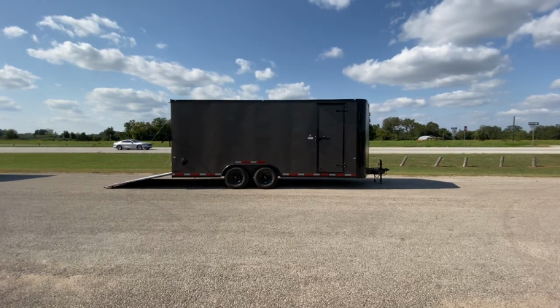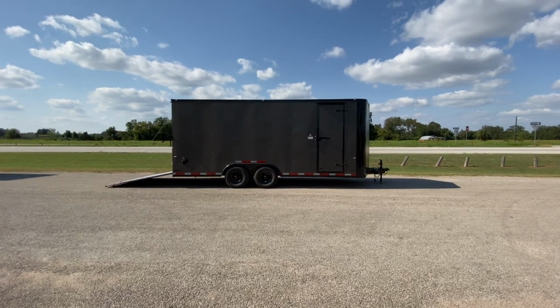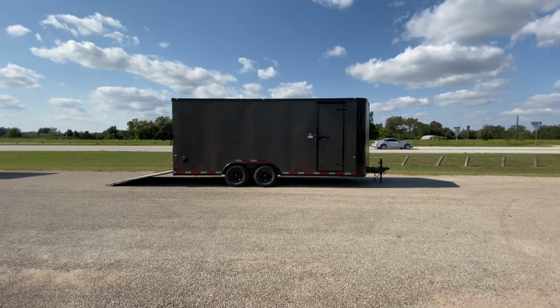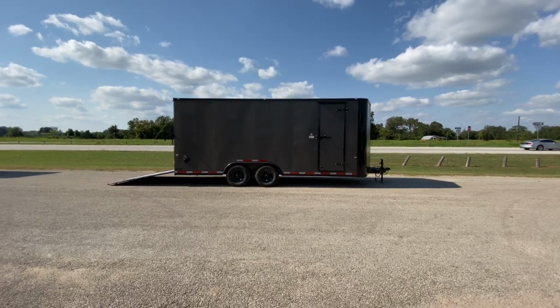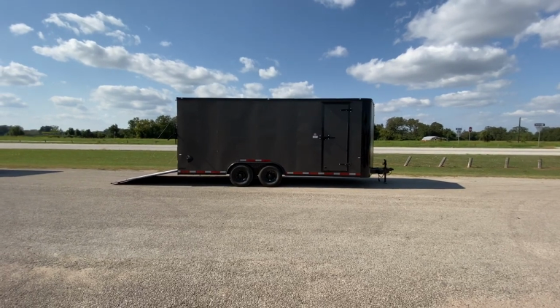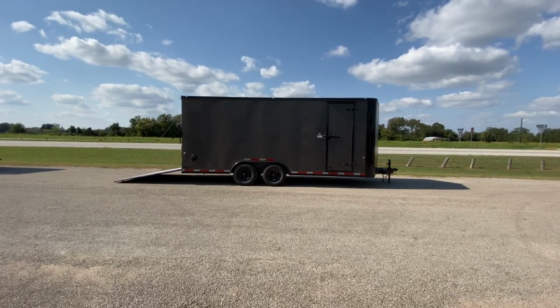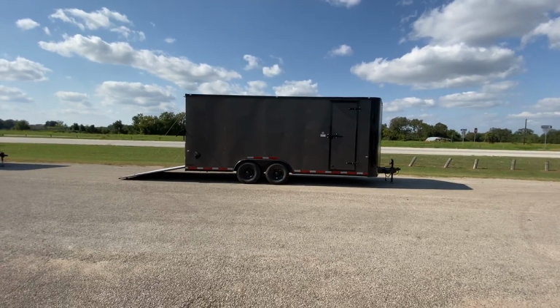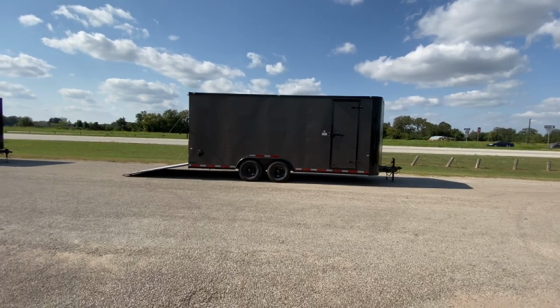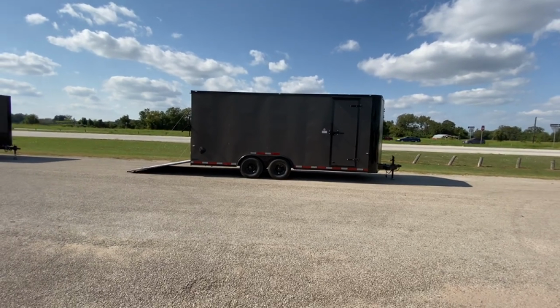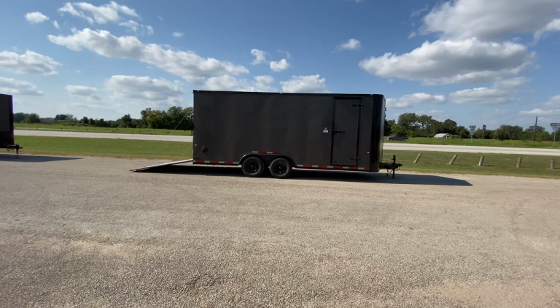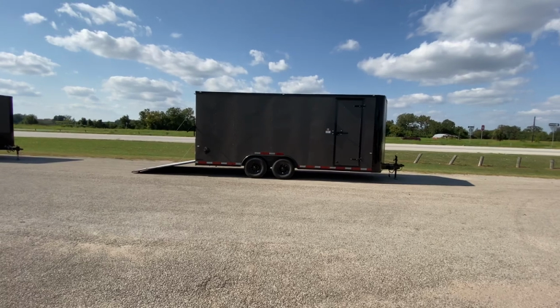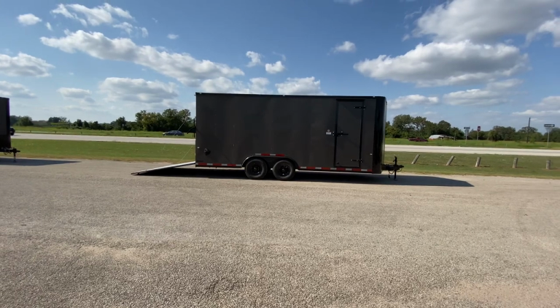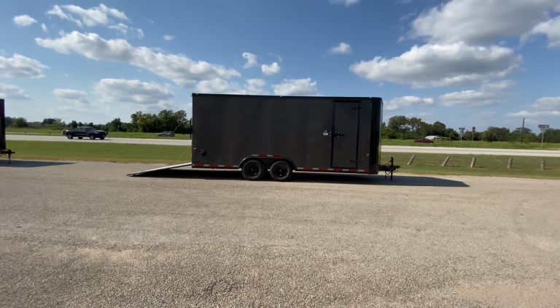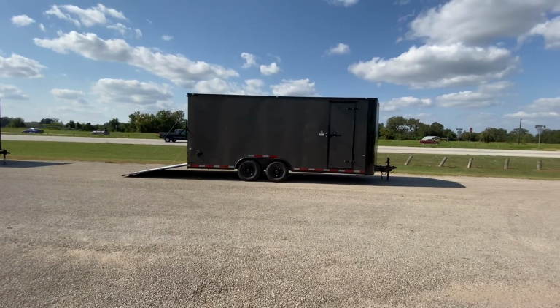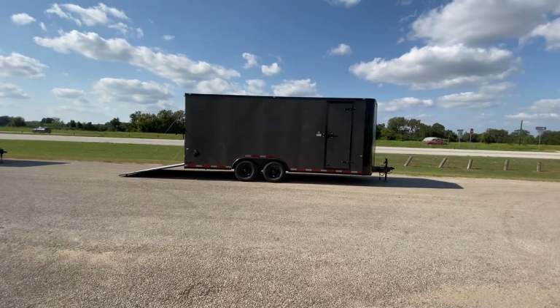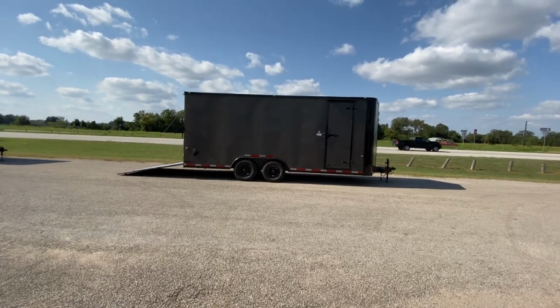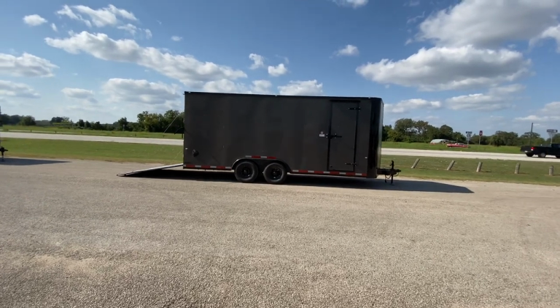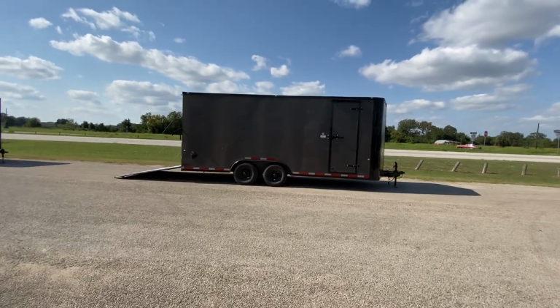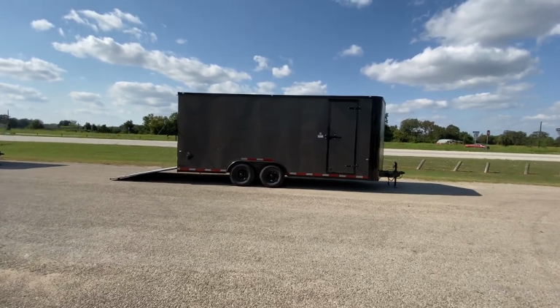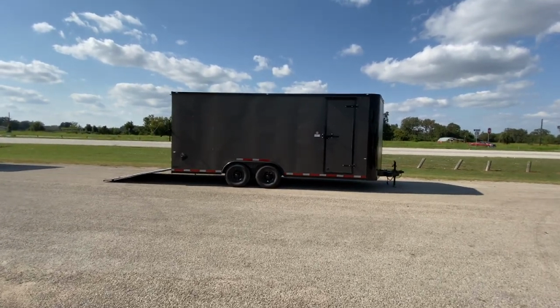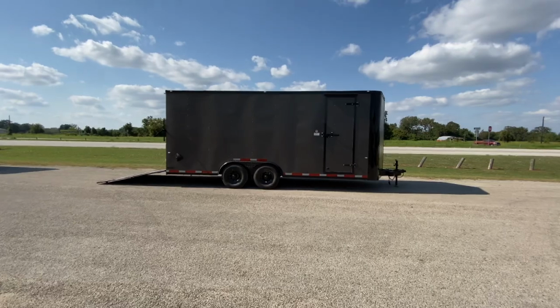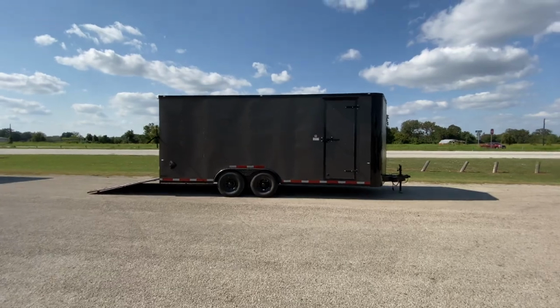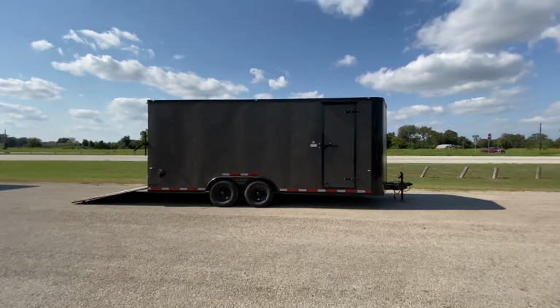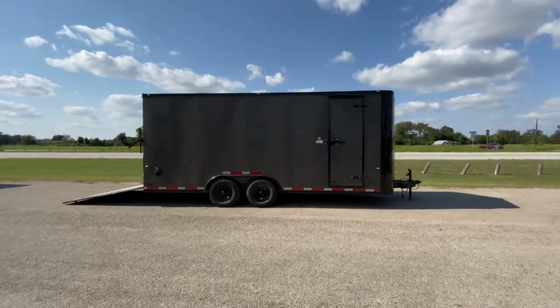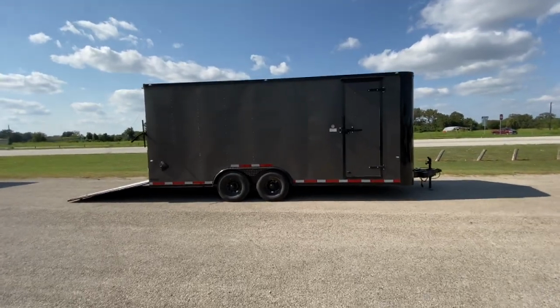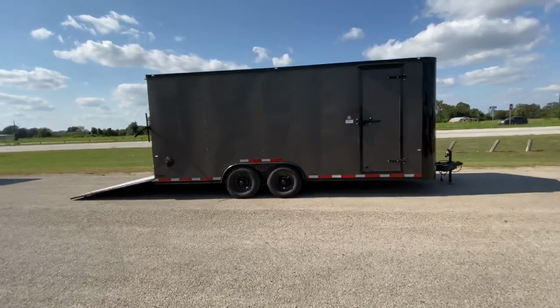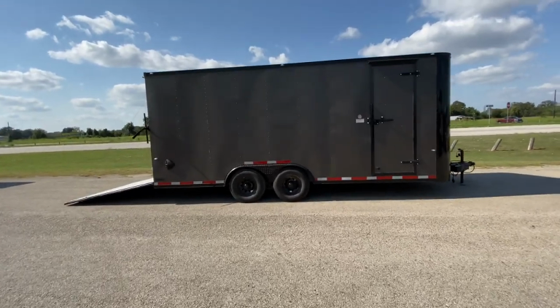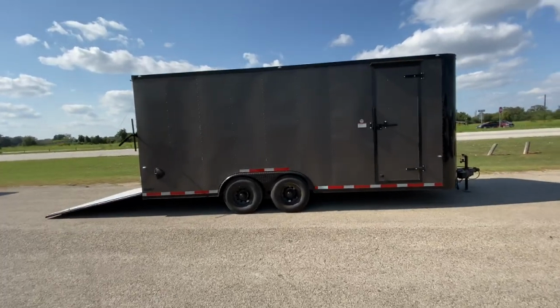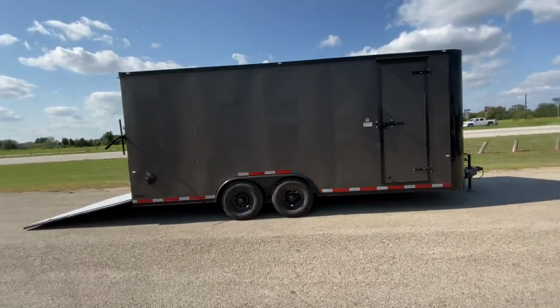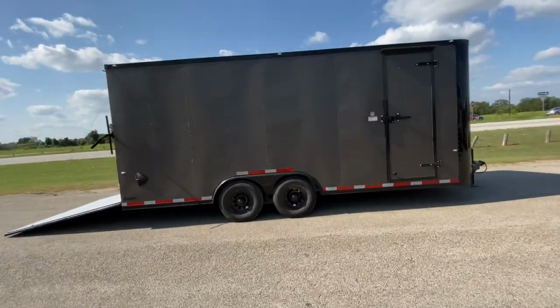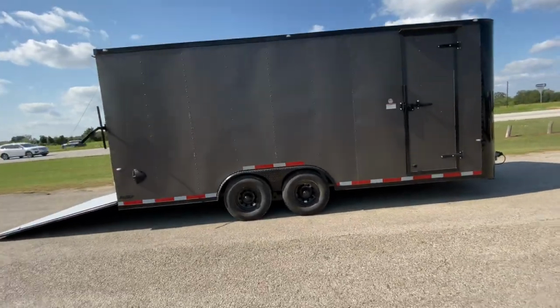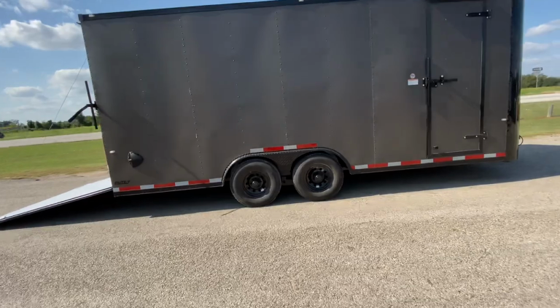Hello everybody, welcome to Trailer Place. Let me take a look at some new inventory that we got on the lot for you guys. What we're going to be looking at here is going to be an 8.5 by 20 Cargo Craft enclosed trailer. This trailer here is going to be in the matte bronze with the blackout trim.